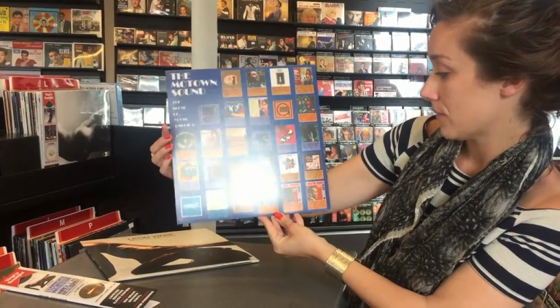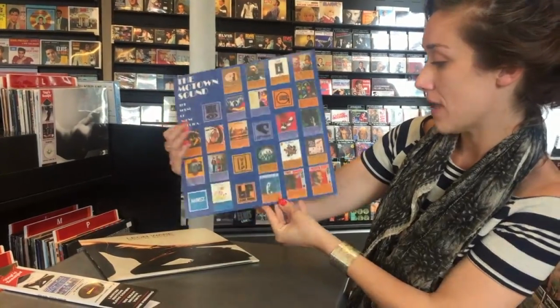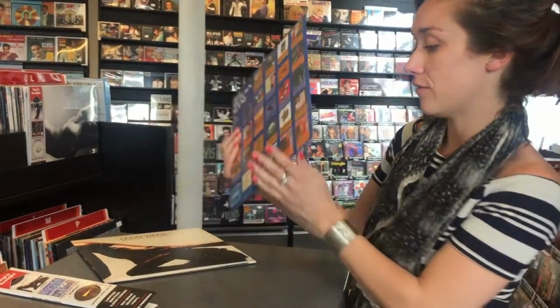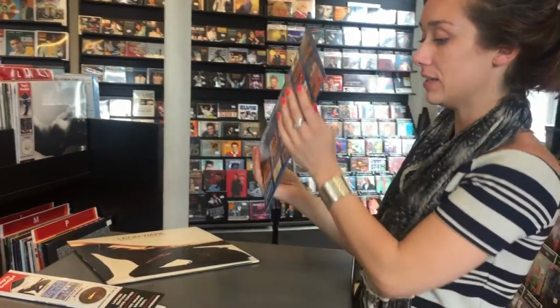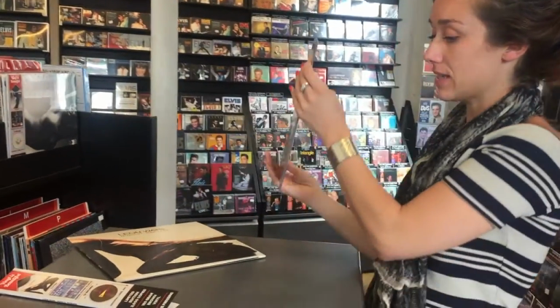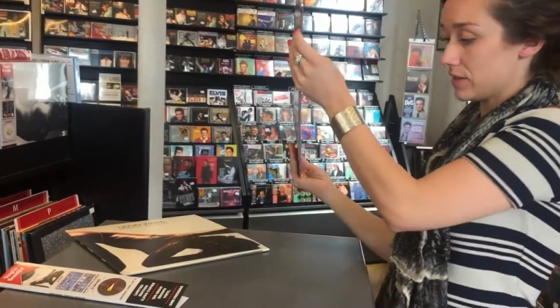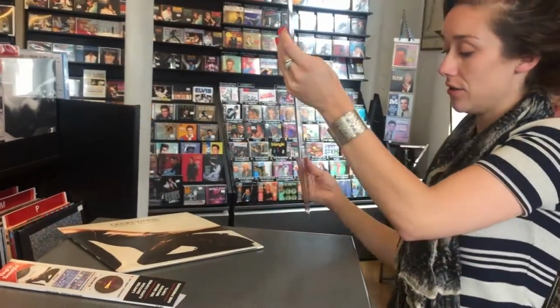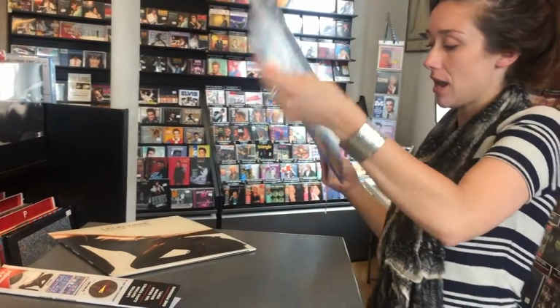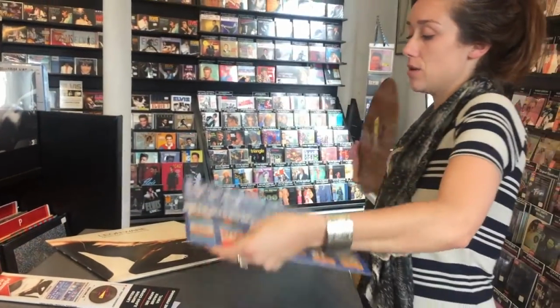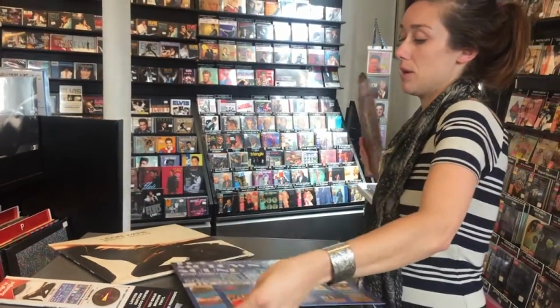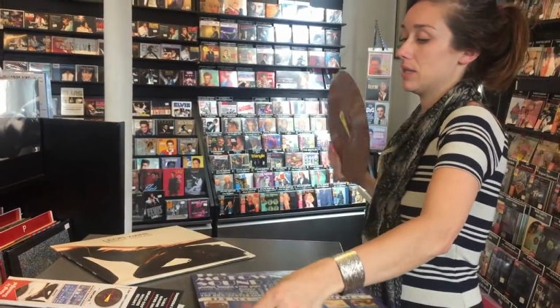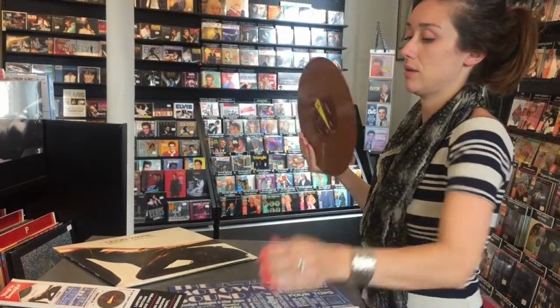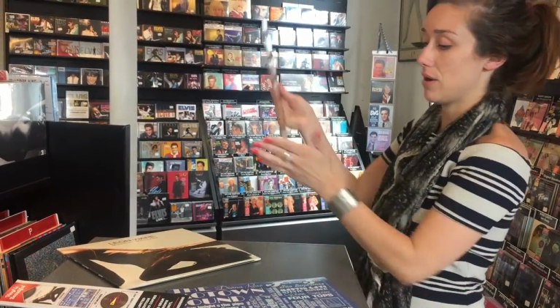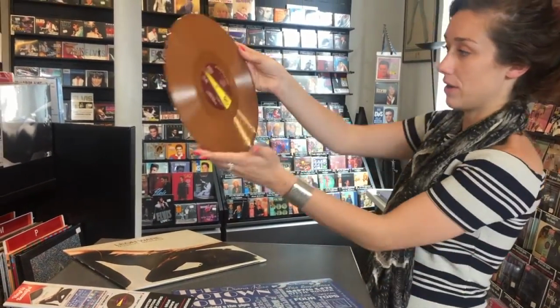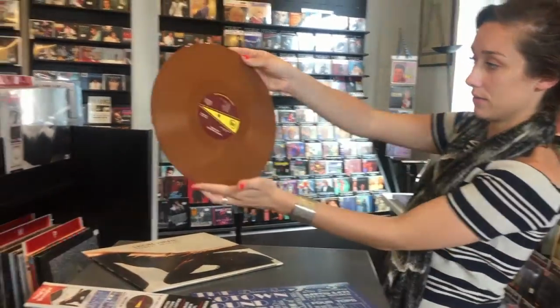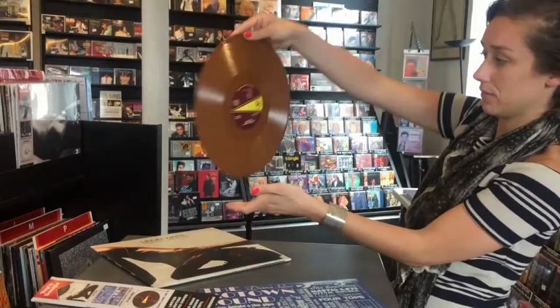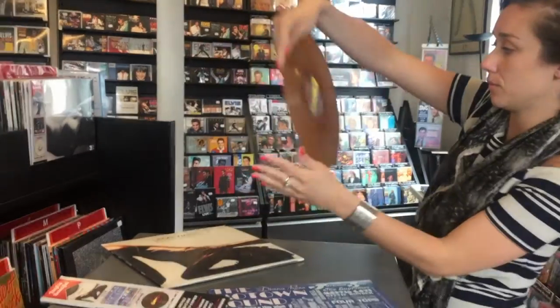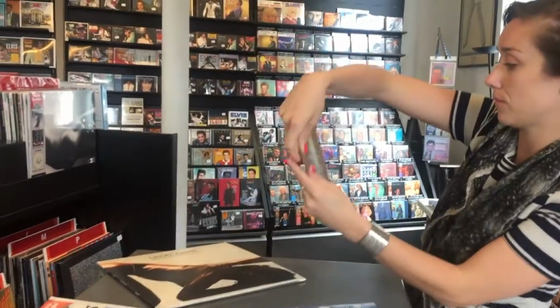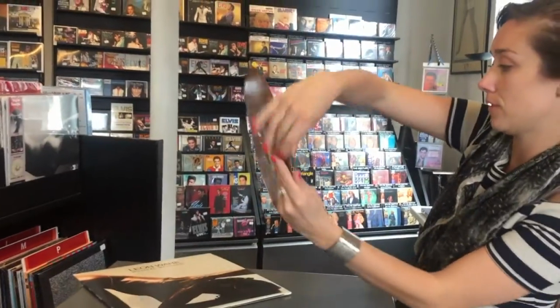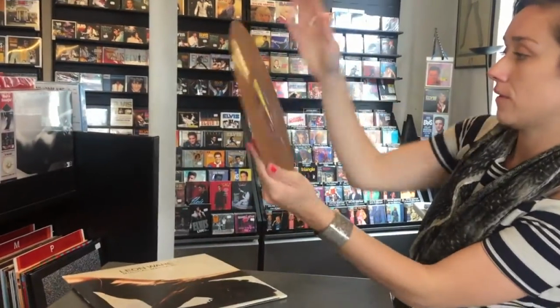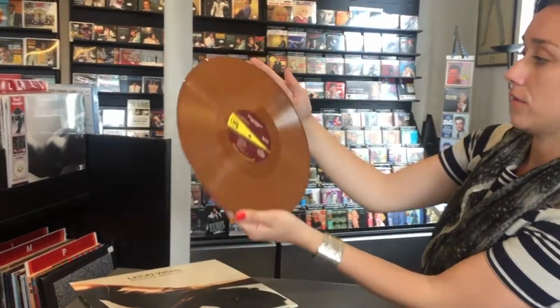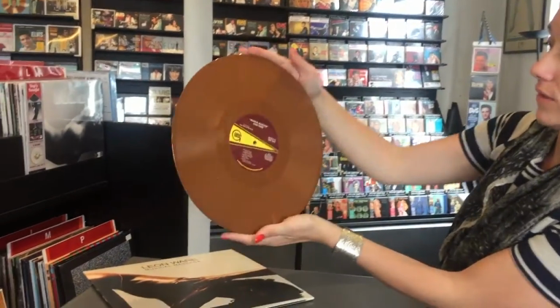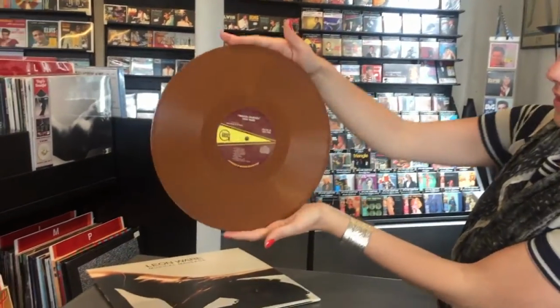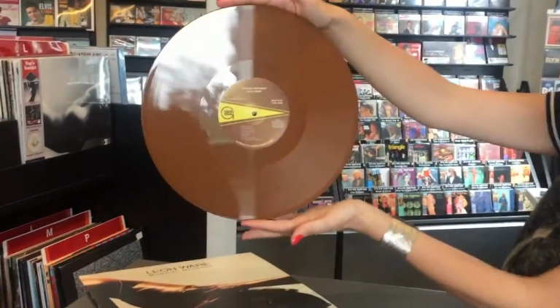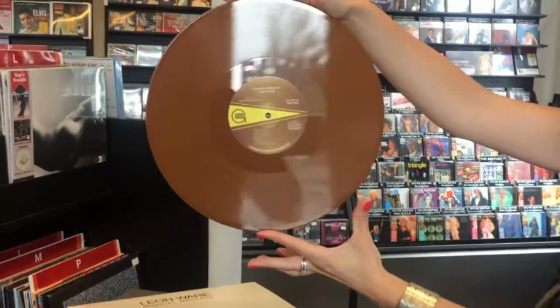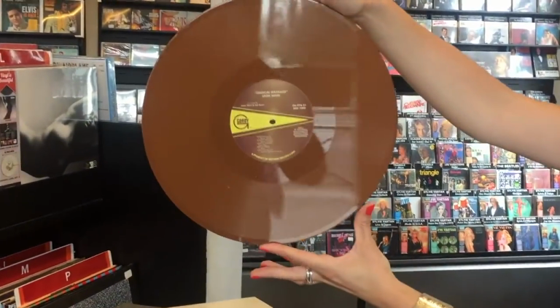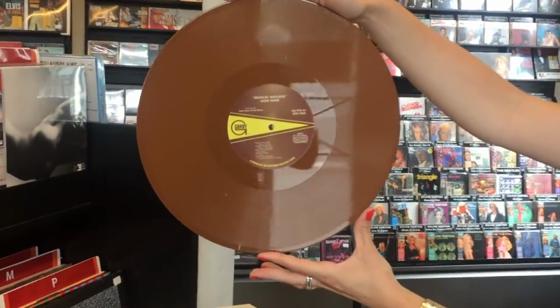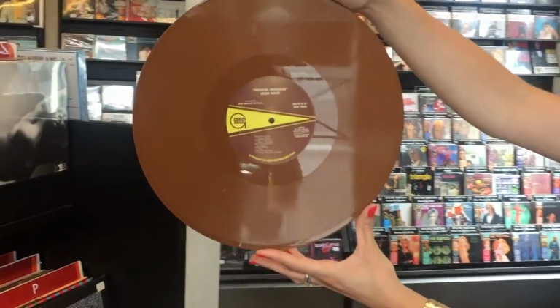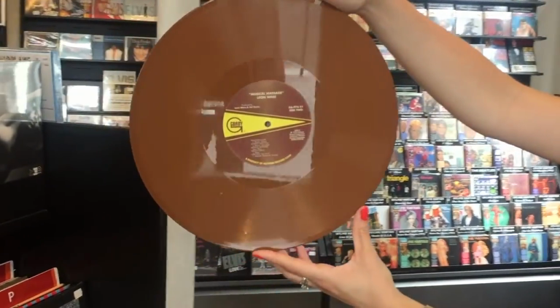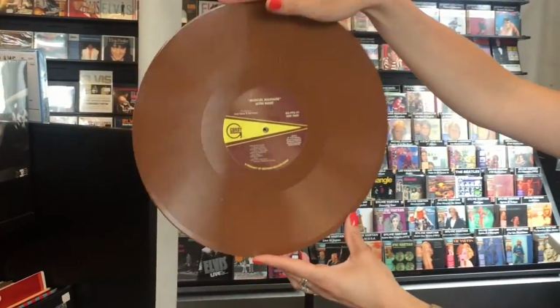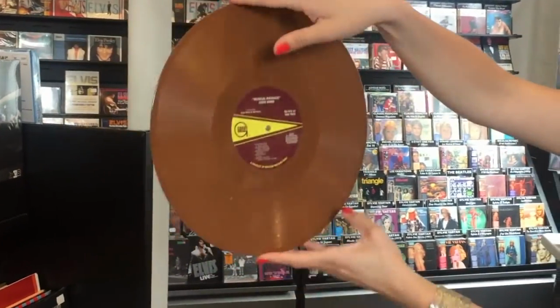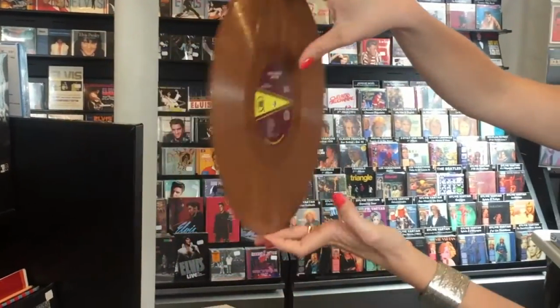The vinyl itself is 180 grams. It's a brown vinyl. Here's the first side, and the back.